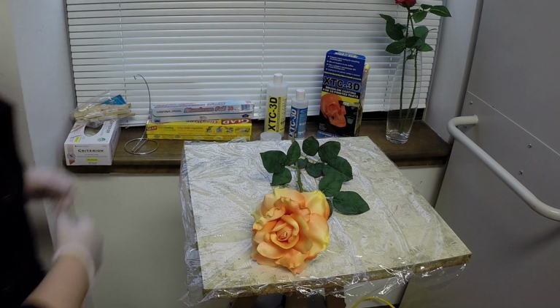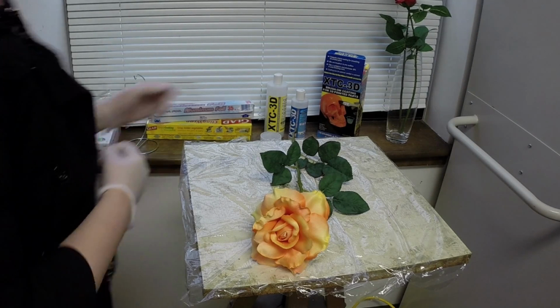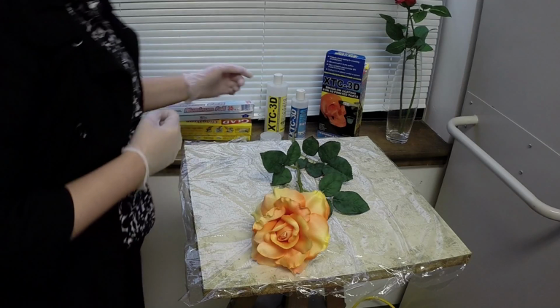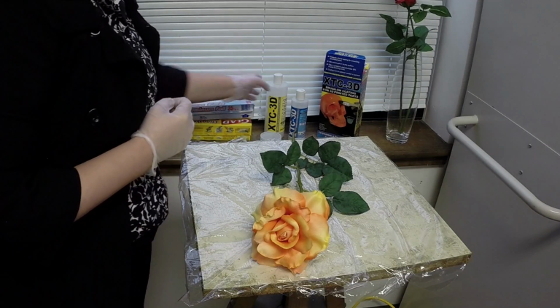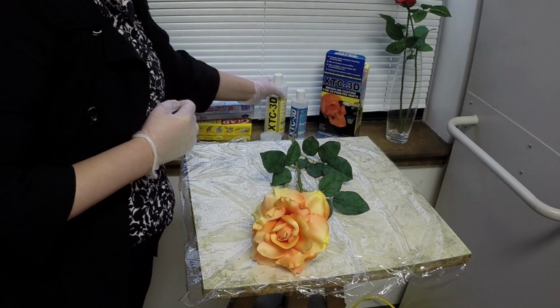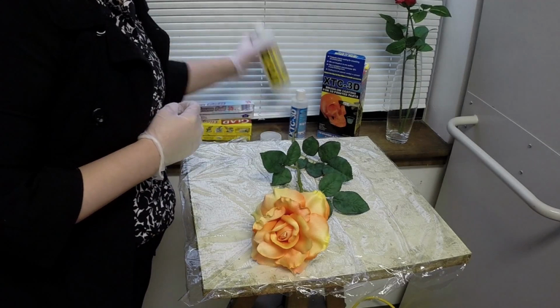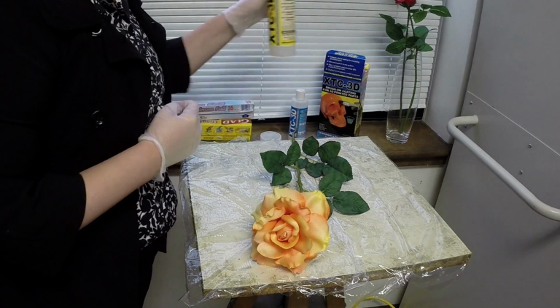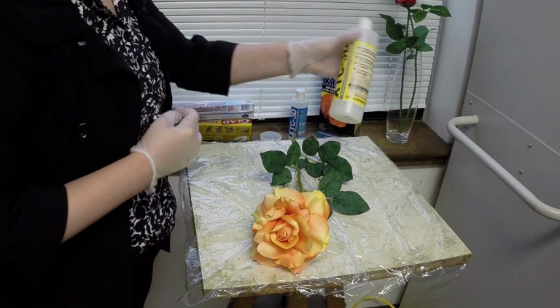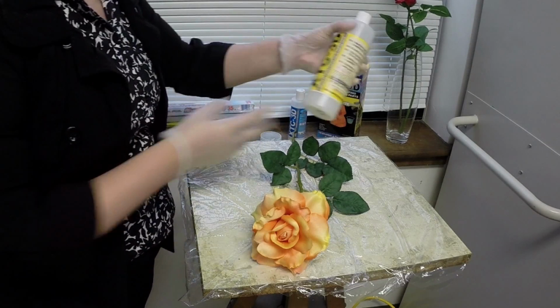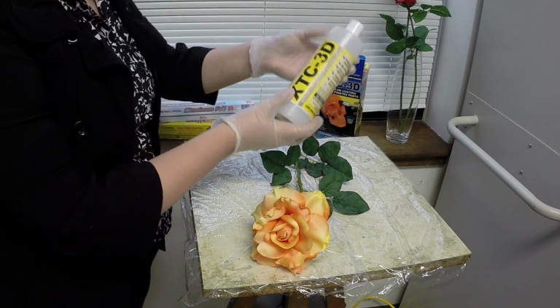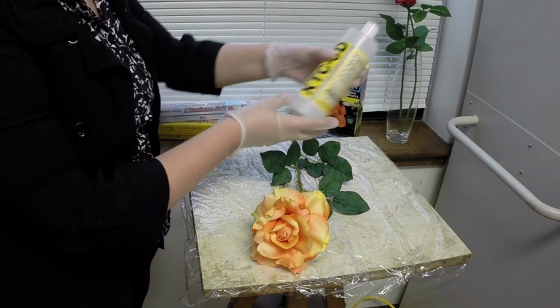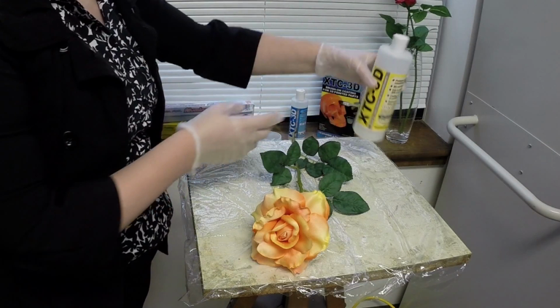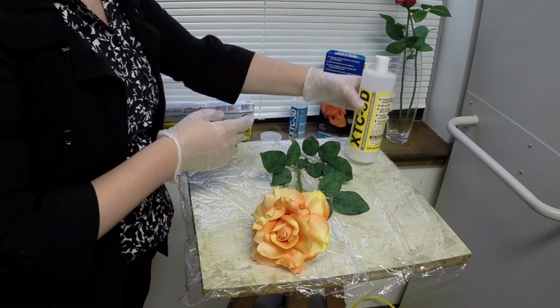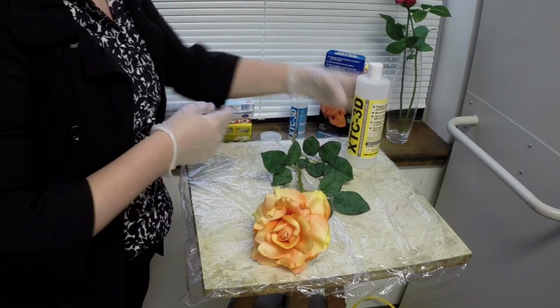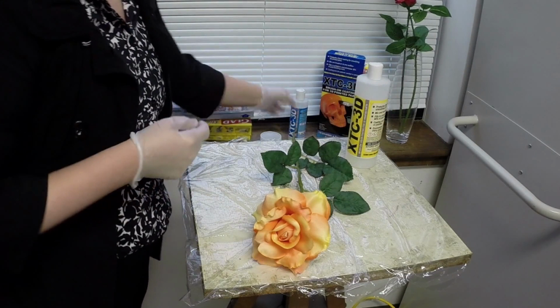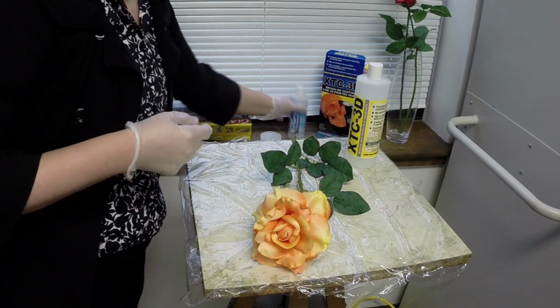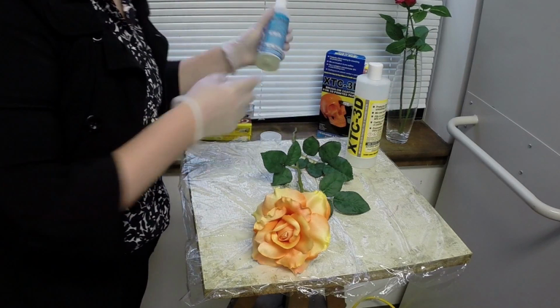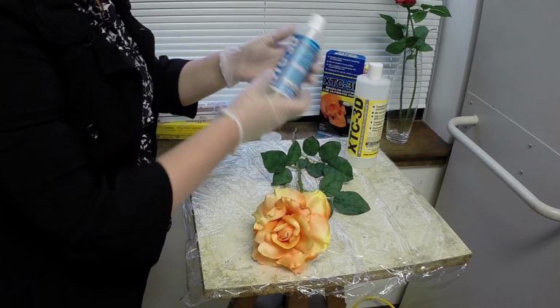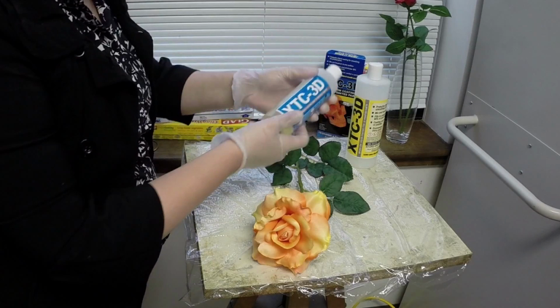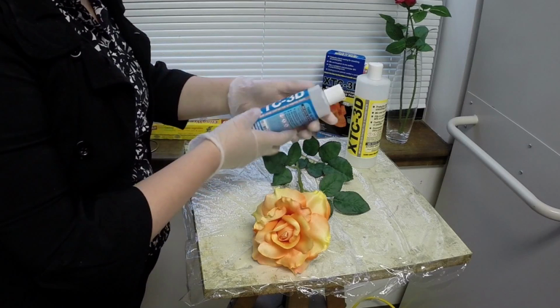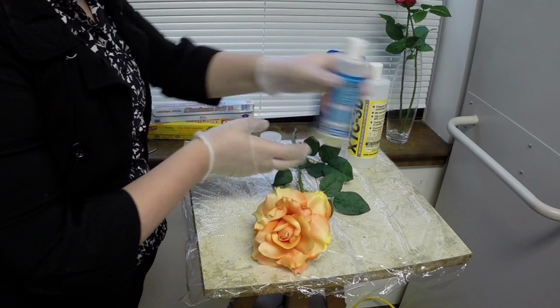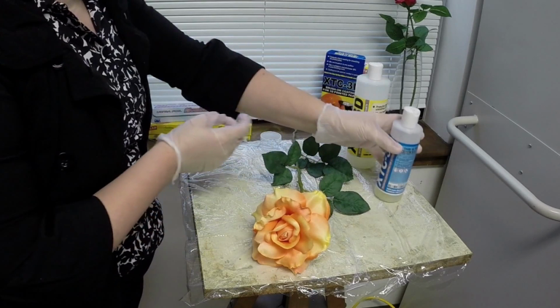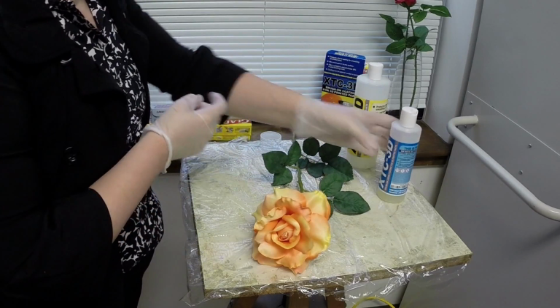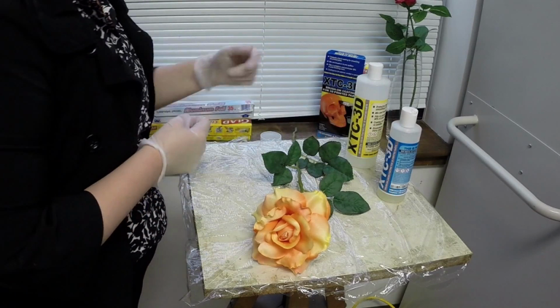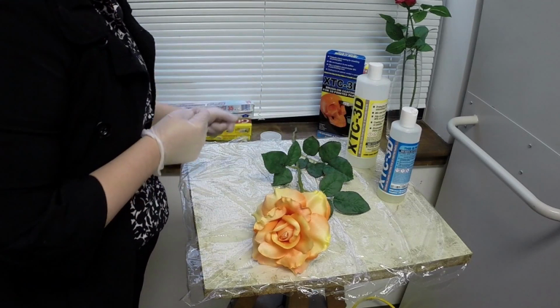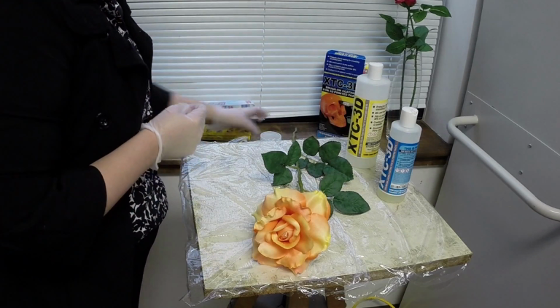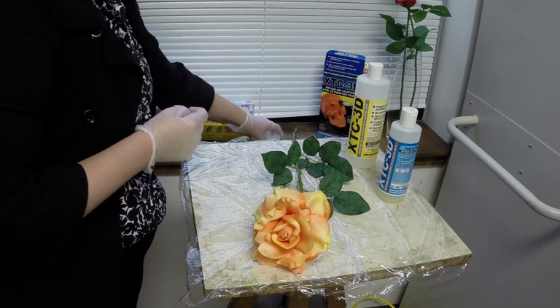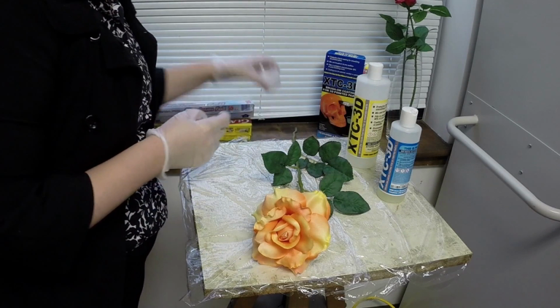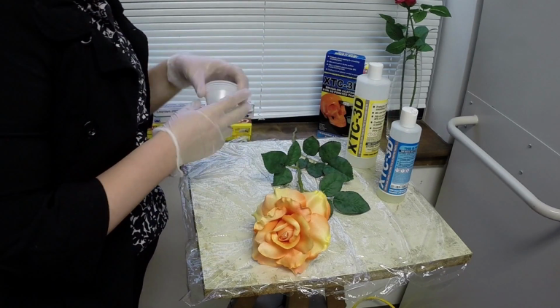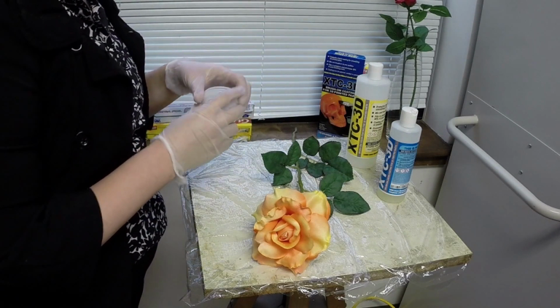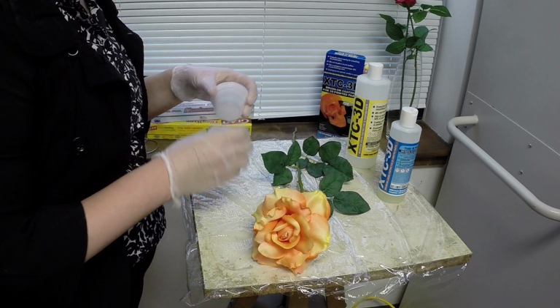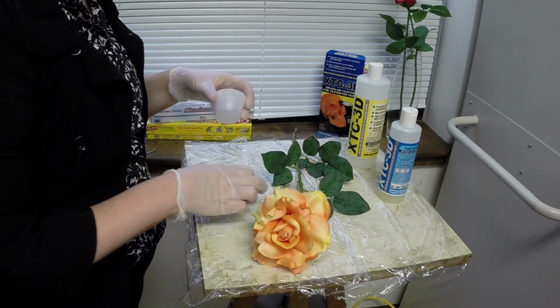Okay, let's get started. I'm wearing gloves for this project, and I've coated my table surface with cellophane so that any mess I make will be easy to clean up.